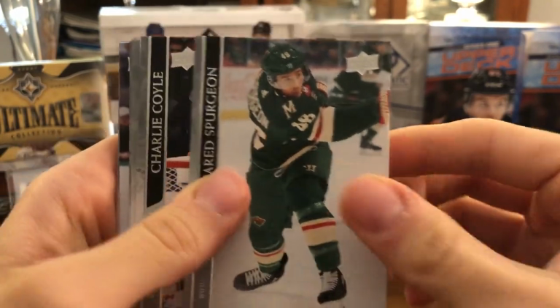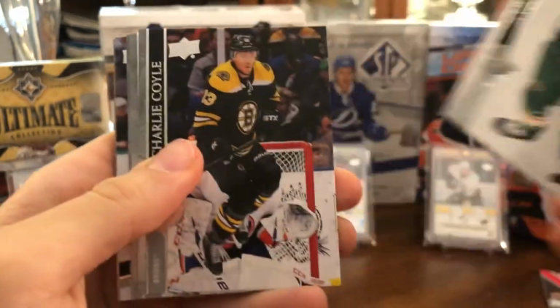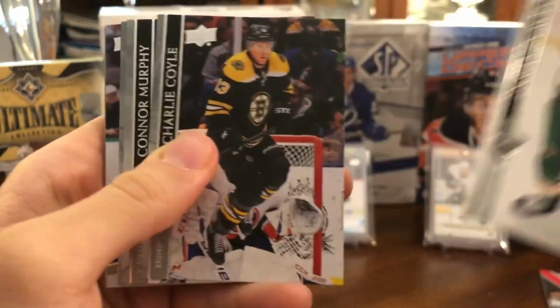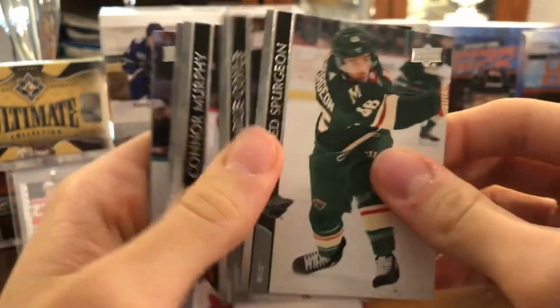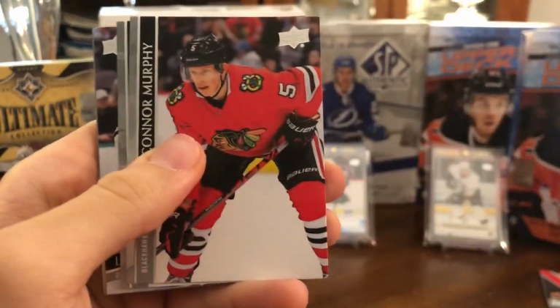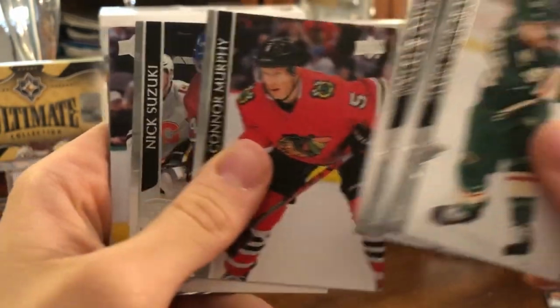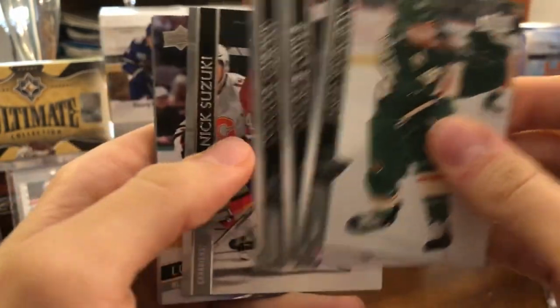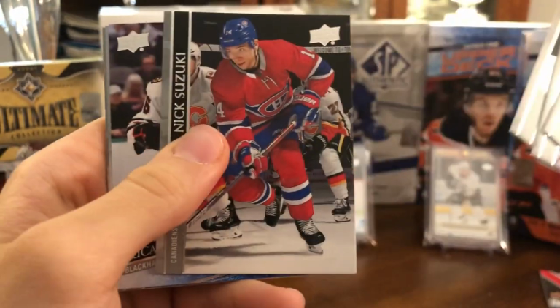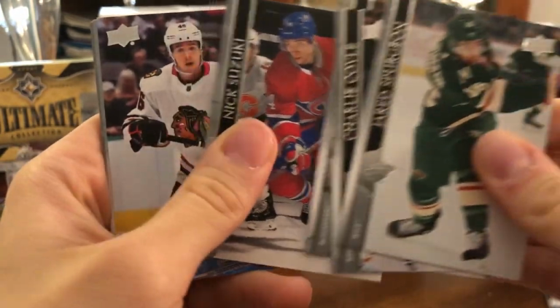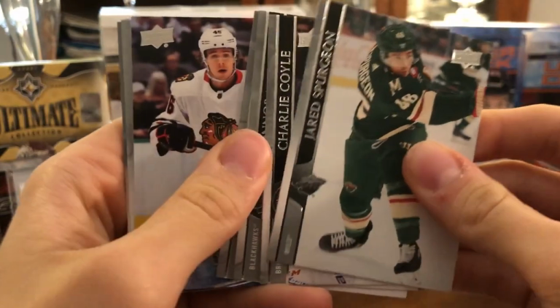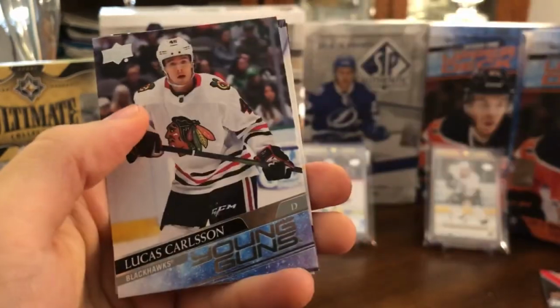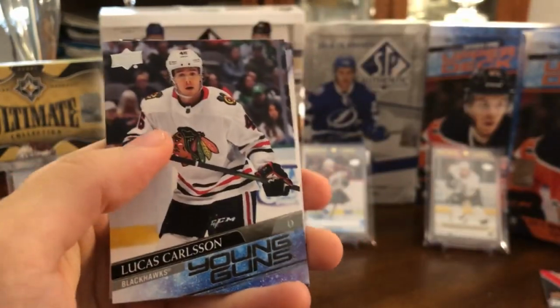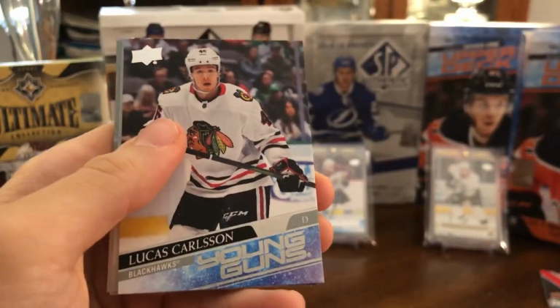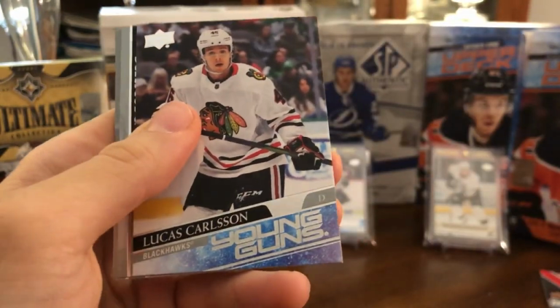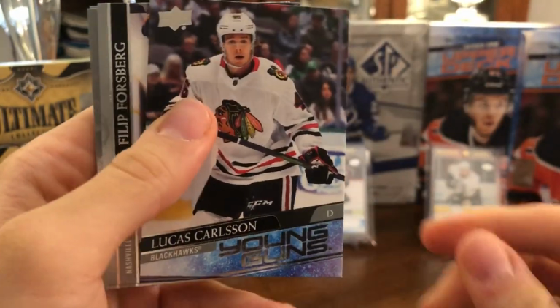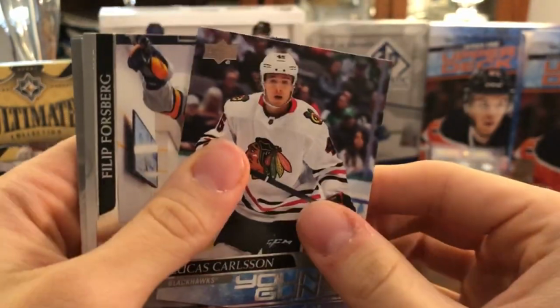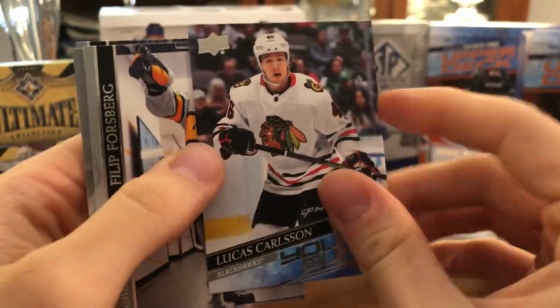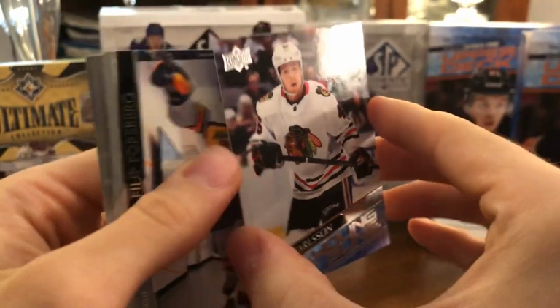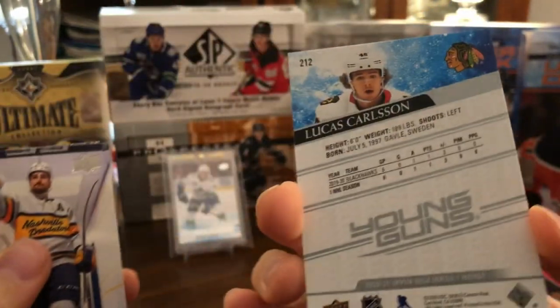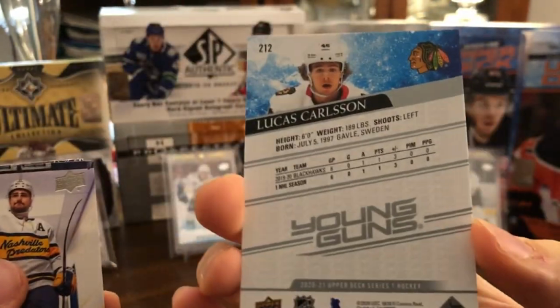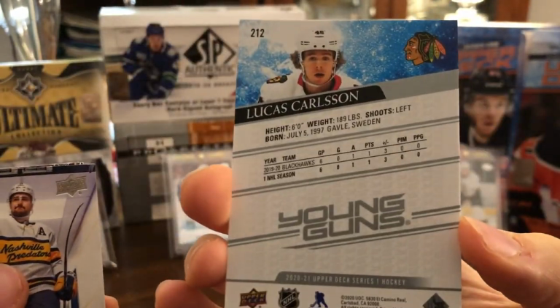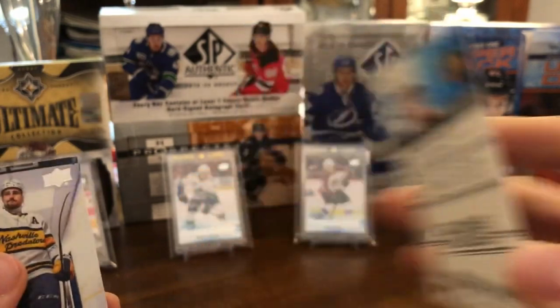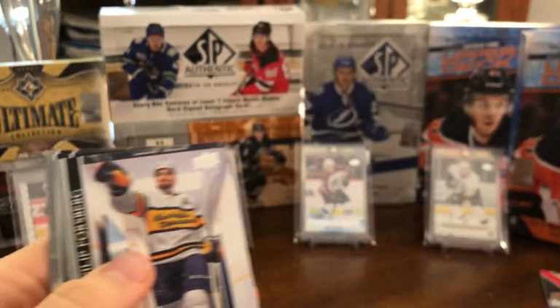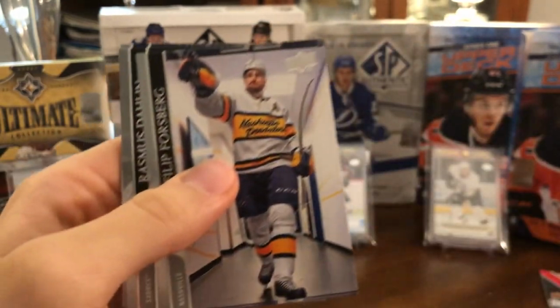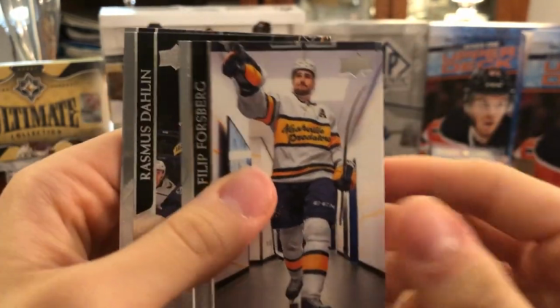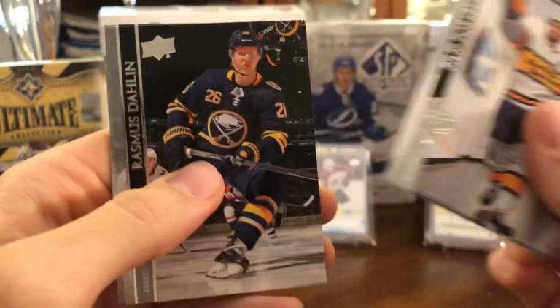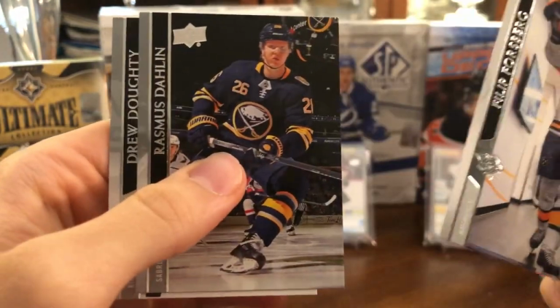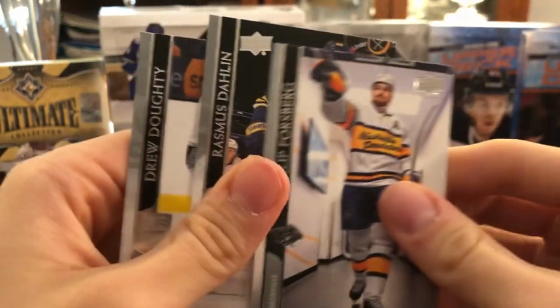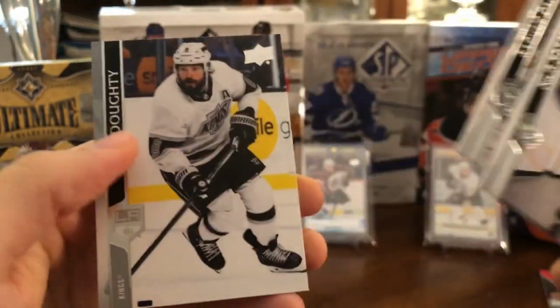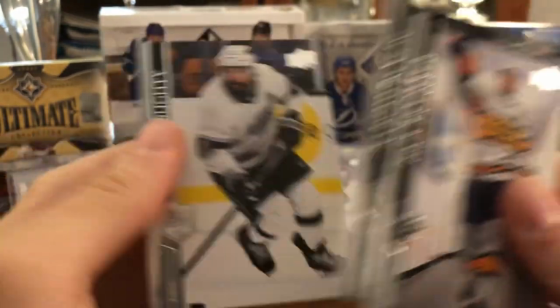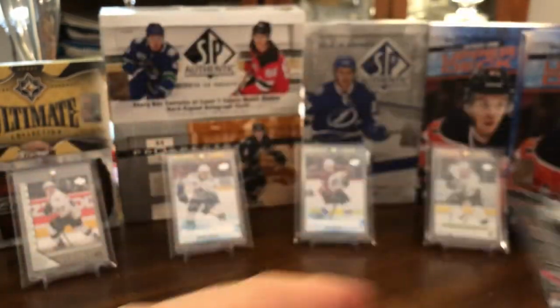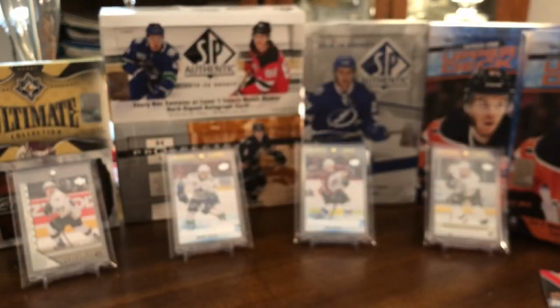We have Jared Spurgeon, Charlie Coyle, Connor Murphy, Nick Suzuki, and Lucas Carlsson Young Guns — Lucas Carlsson on the Blackhawks. Then Phillip Forsberg, Rasmus Dahlin, and Drew Doughty.